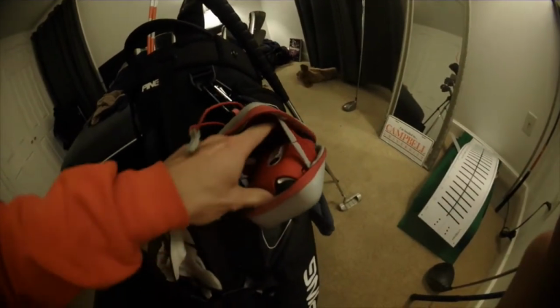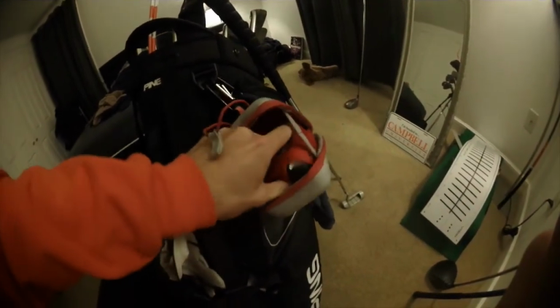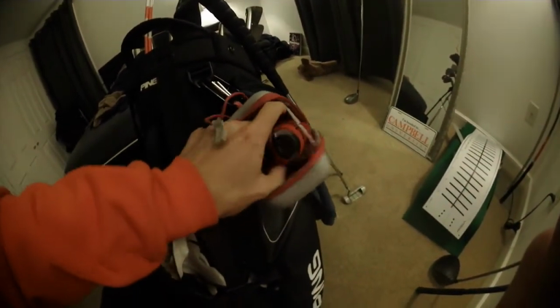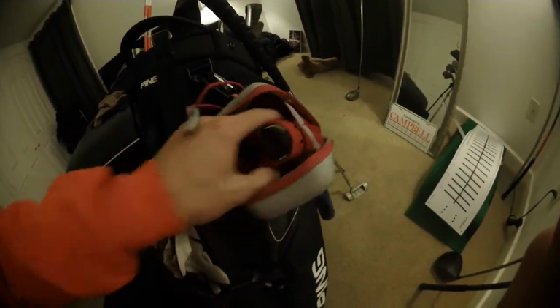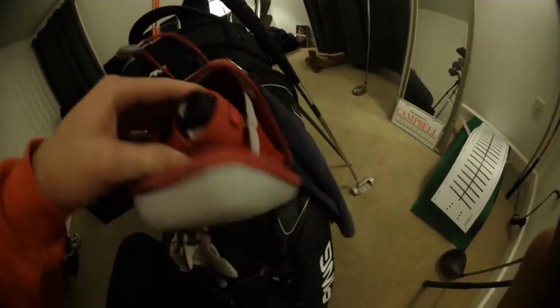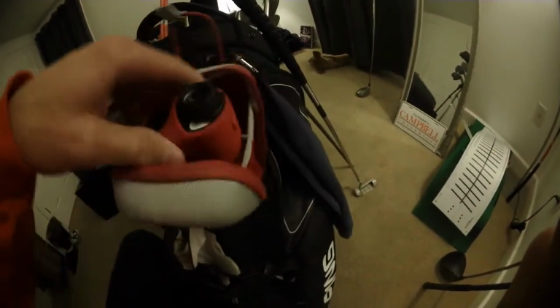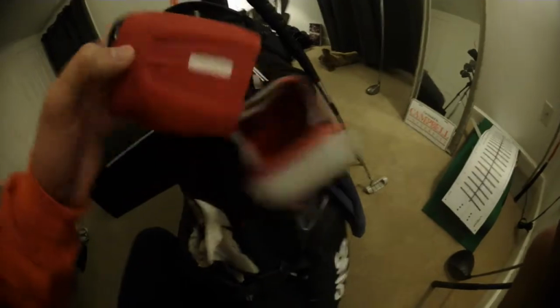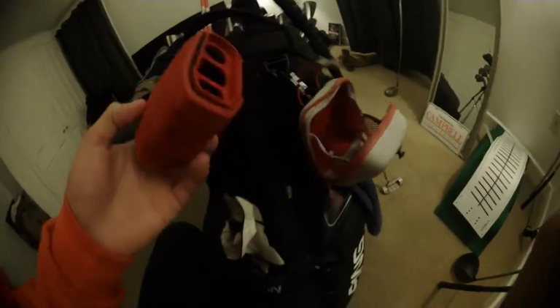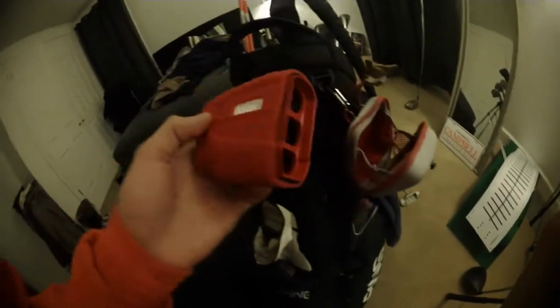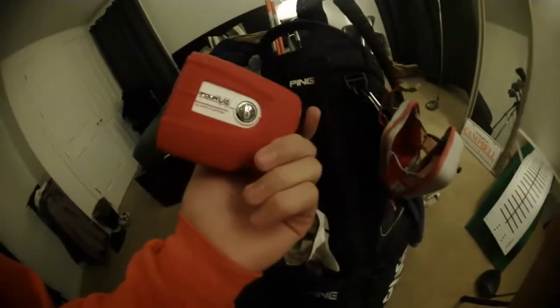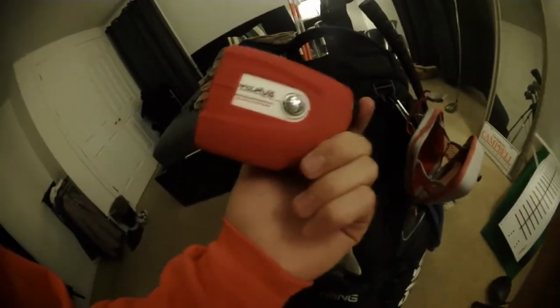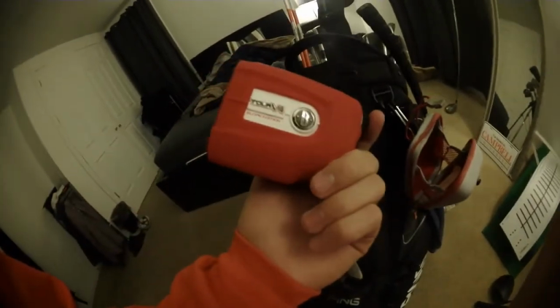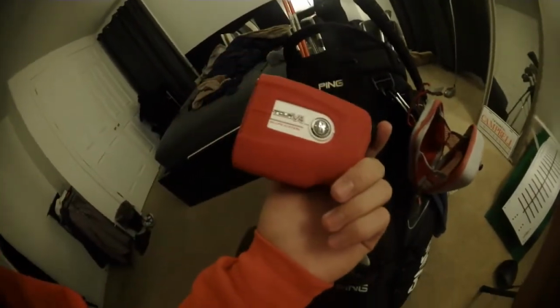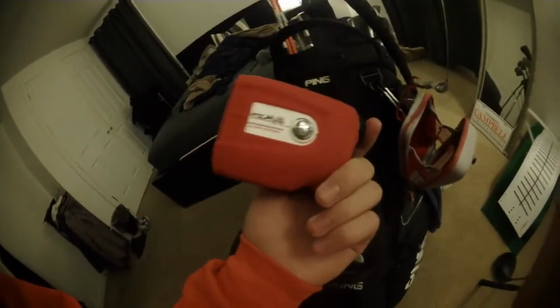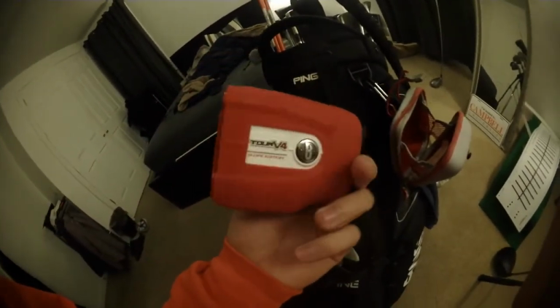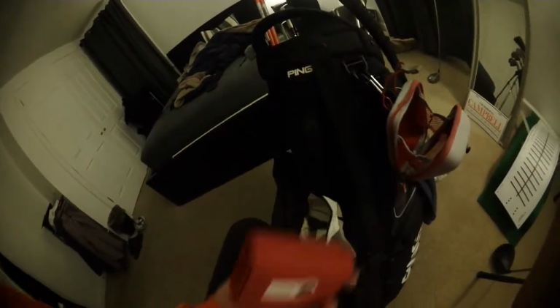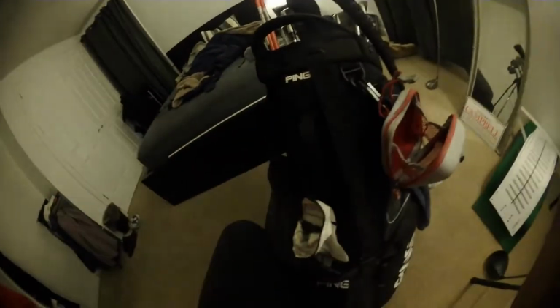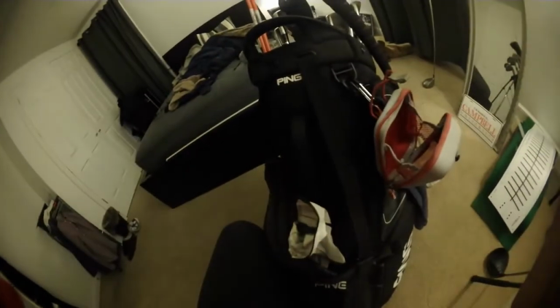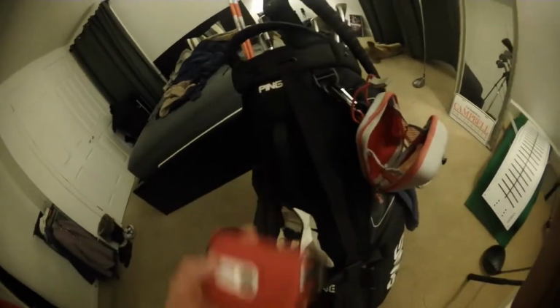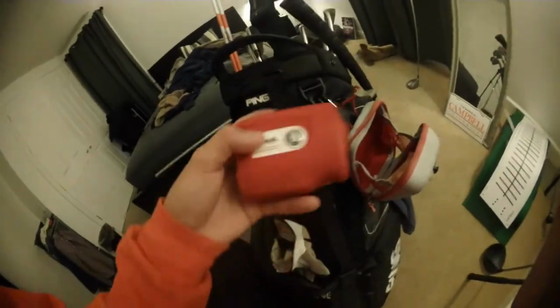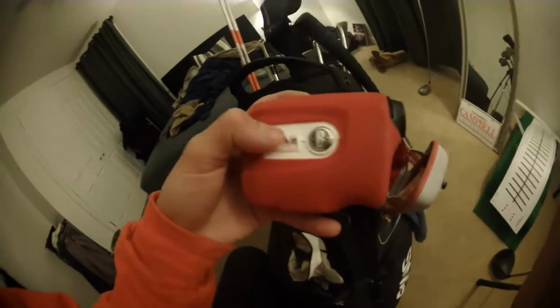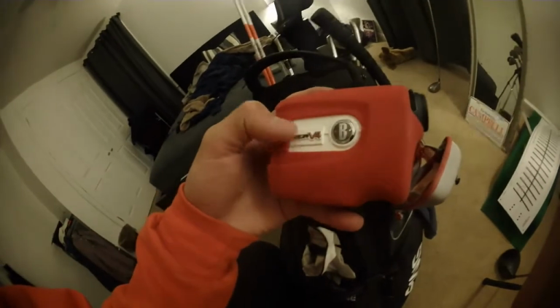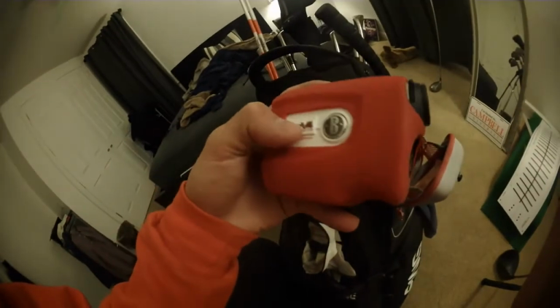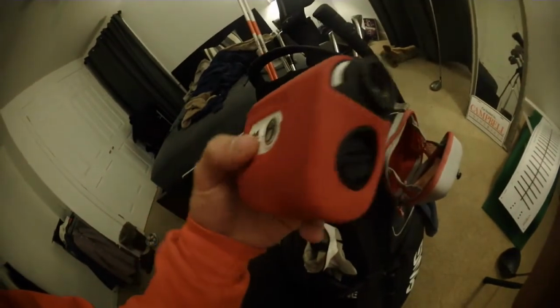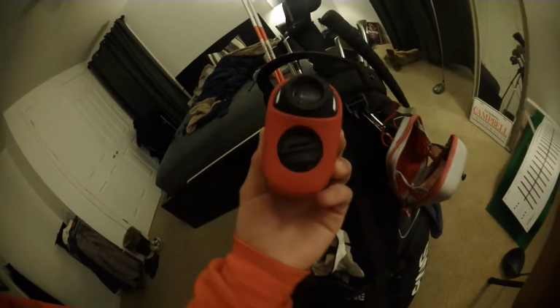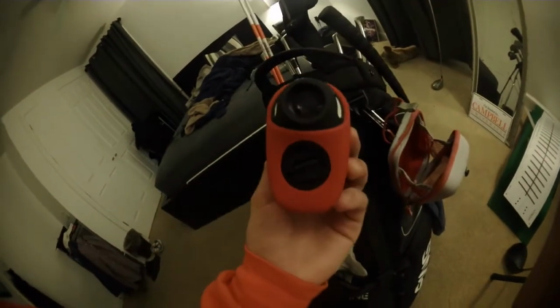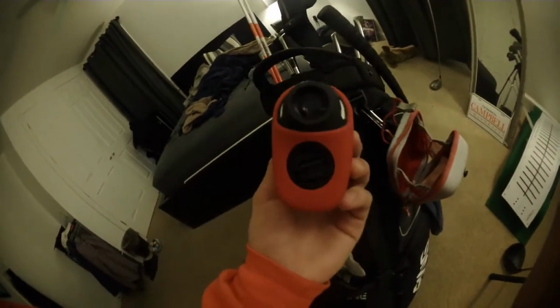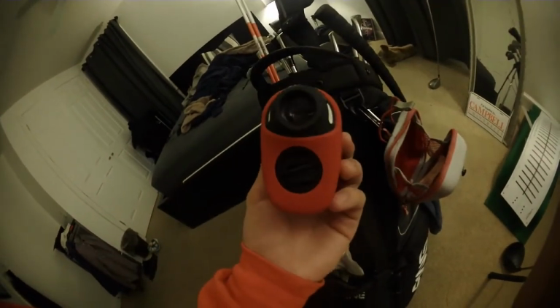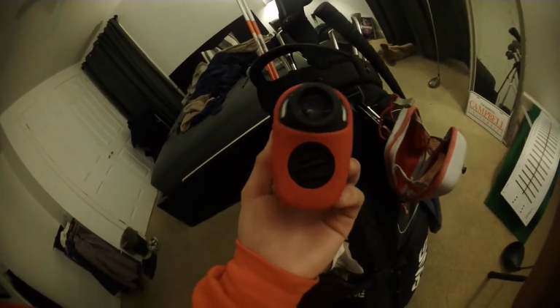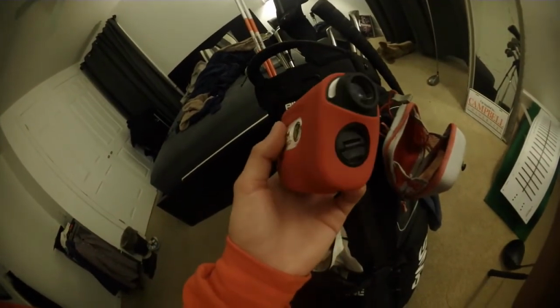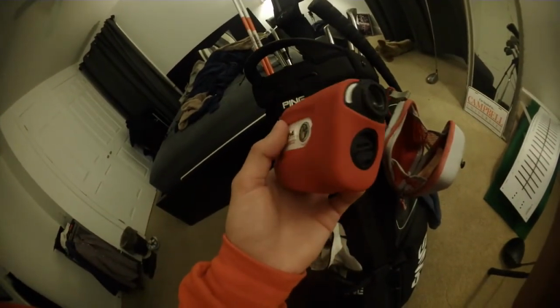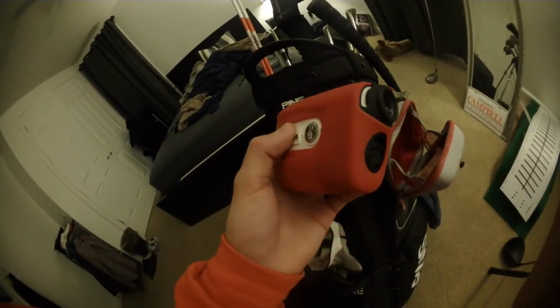I just got this recently for having pretty good grades — it's a Bushnell Tour V4 with the slope edition. You can switch the slope on and off. It's a really good rangefinder and I've used it a lot this past year to help improve my game.